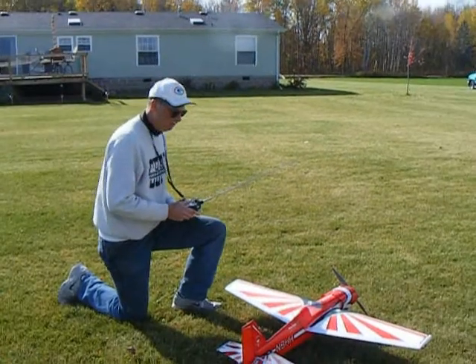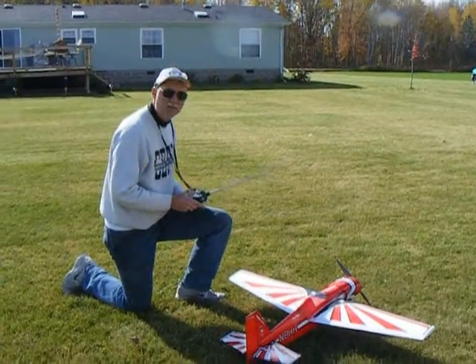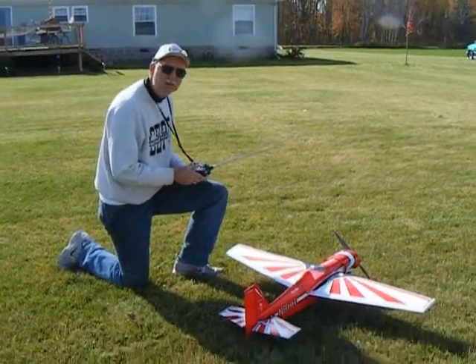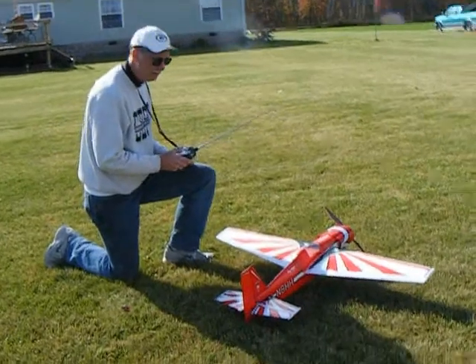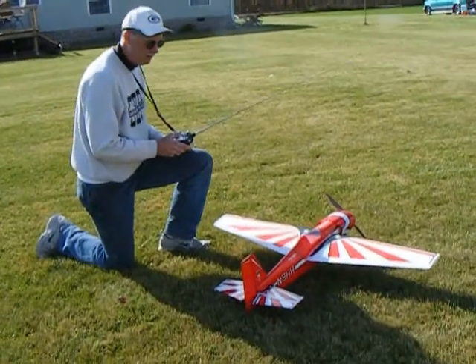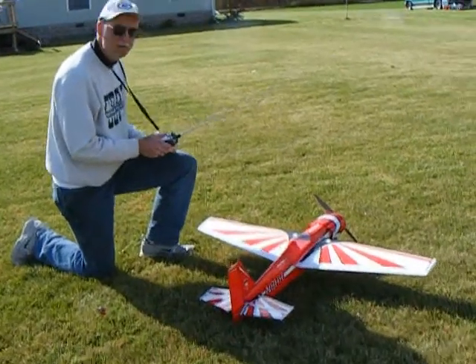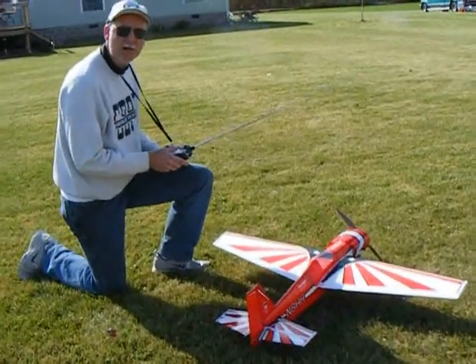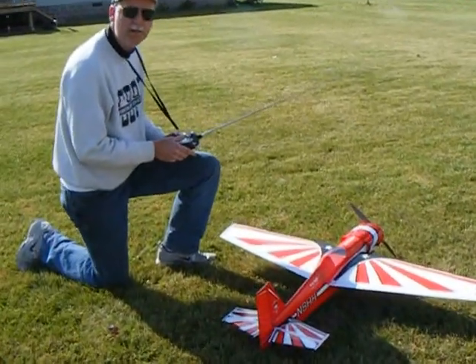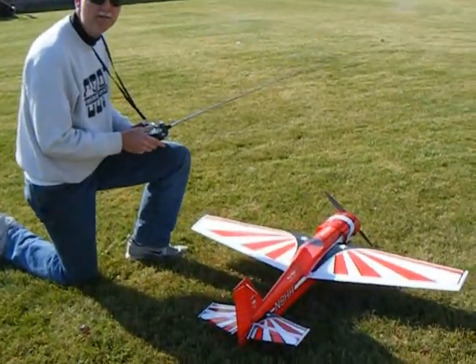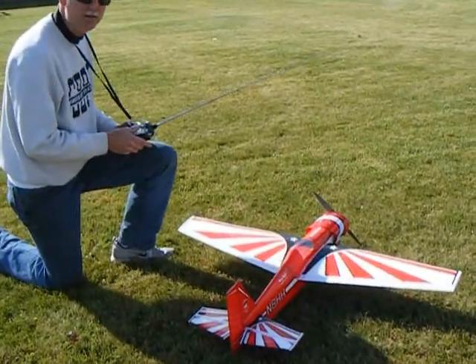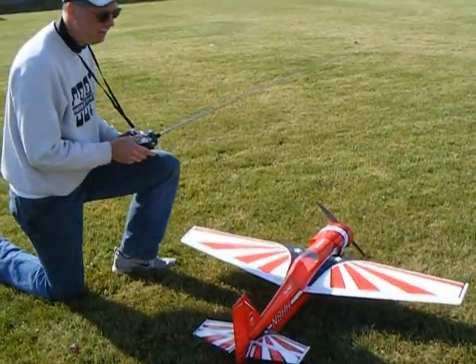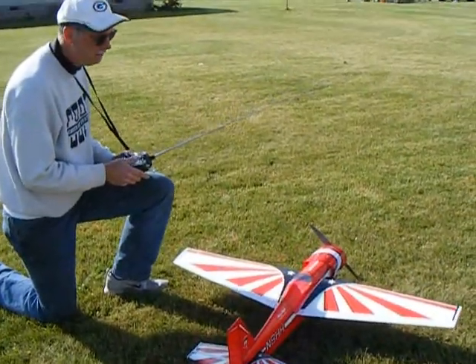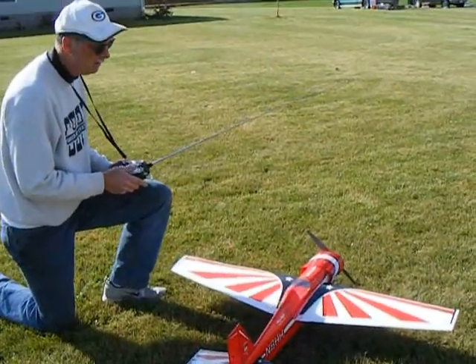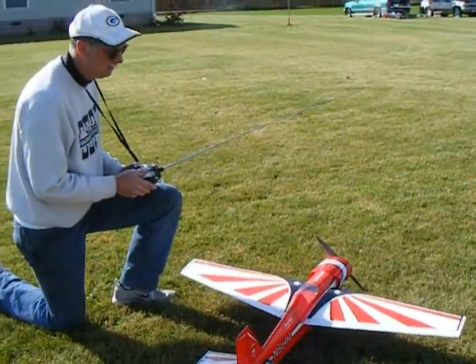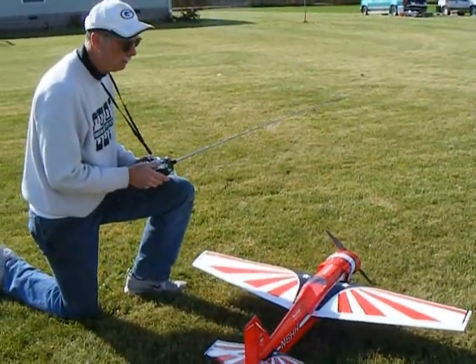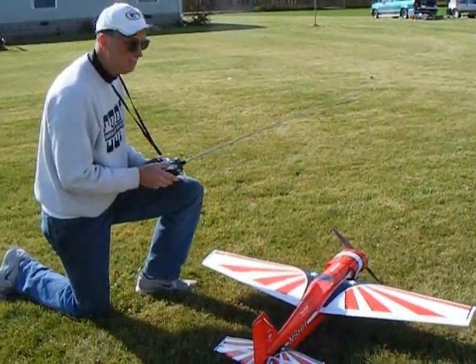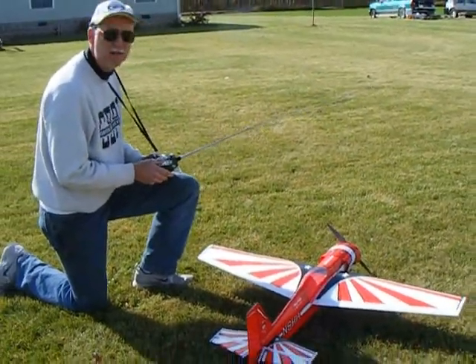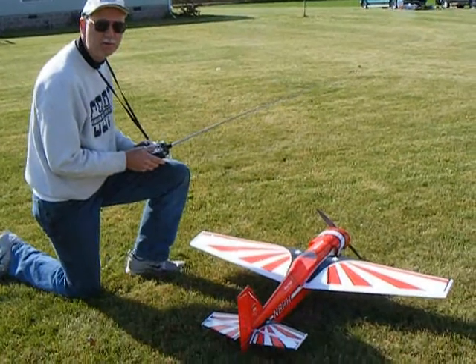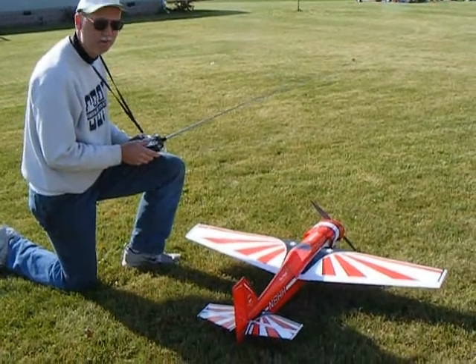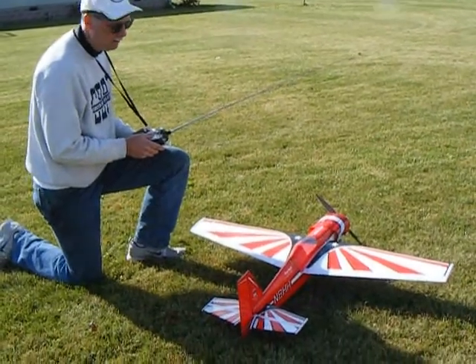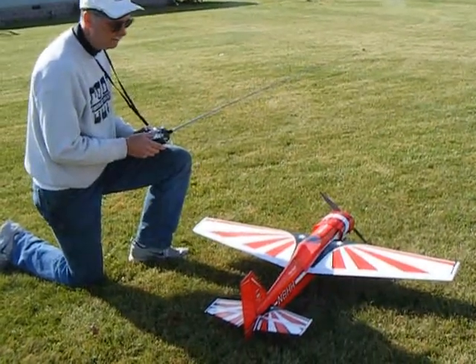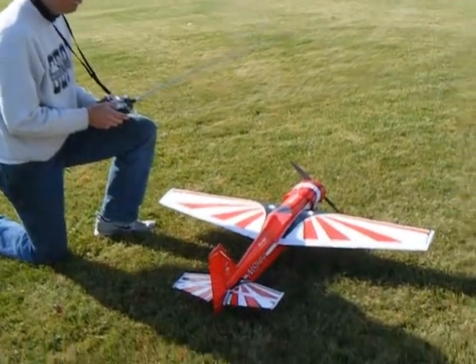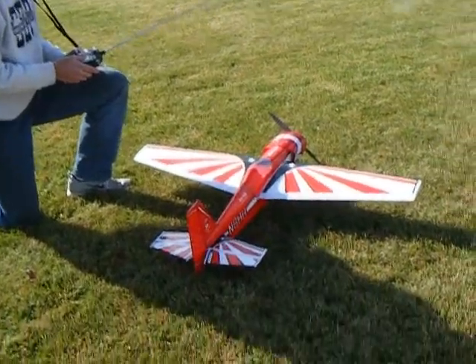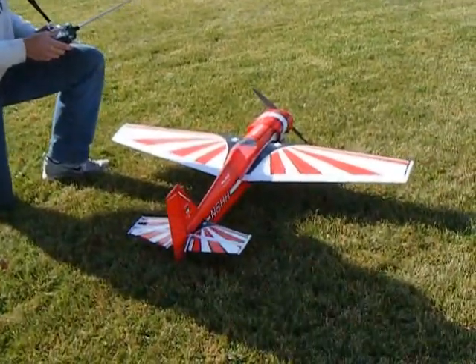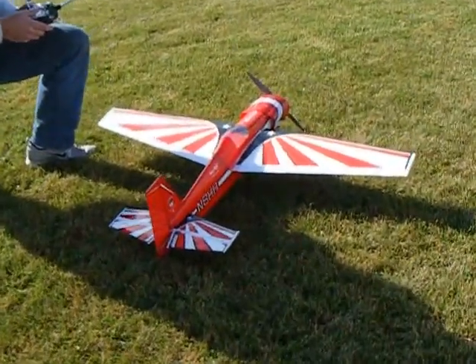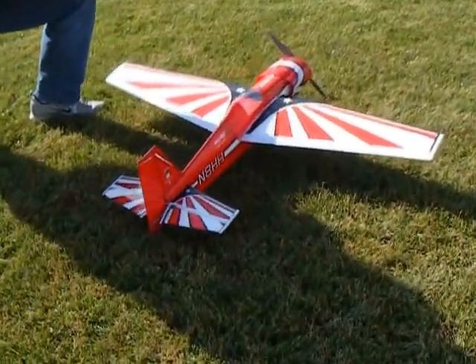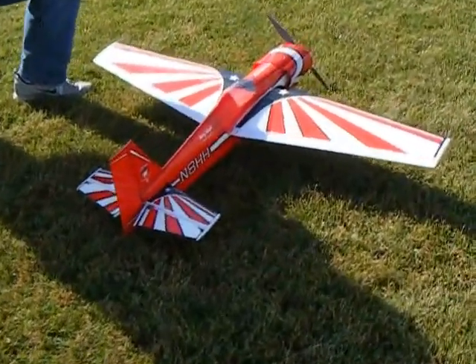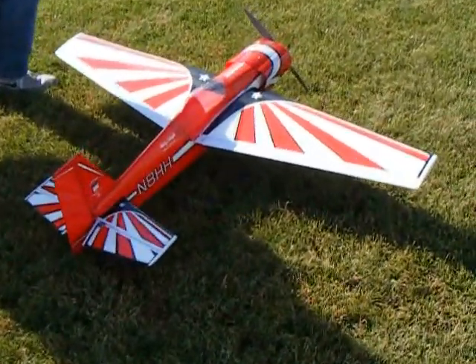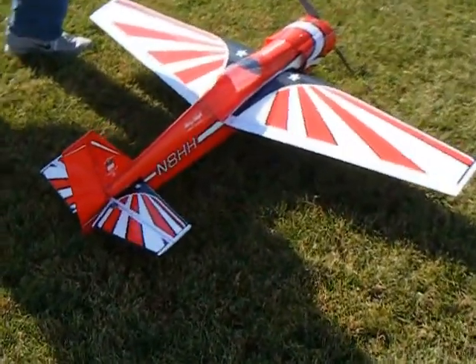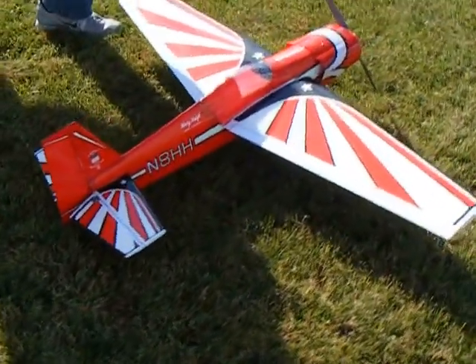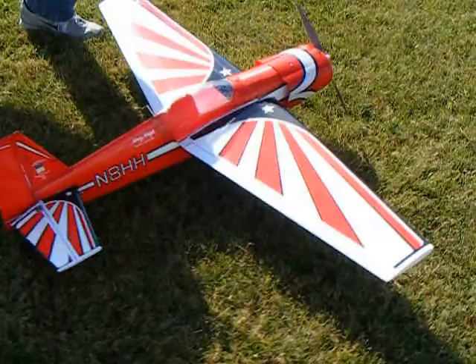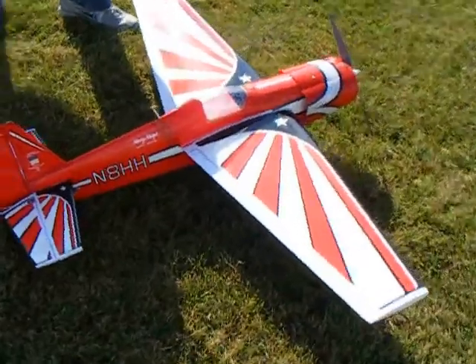This plane is called a Superstar. It's a vintage model, manufactured in 1984. It's powered by an E-Flight 32, two 4-cell, 2100 milliamp li-polys.